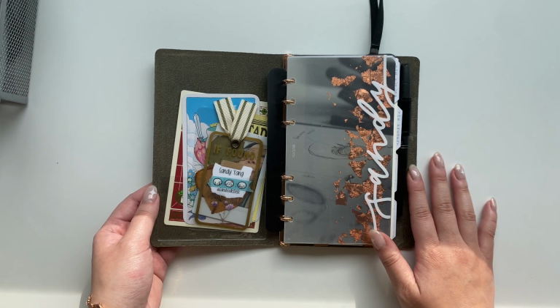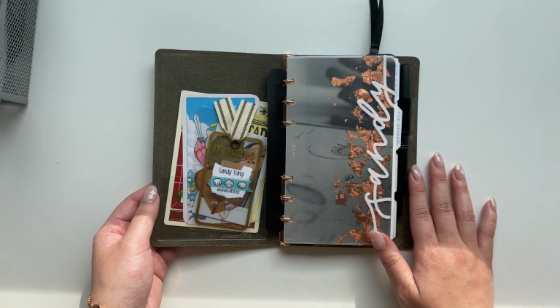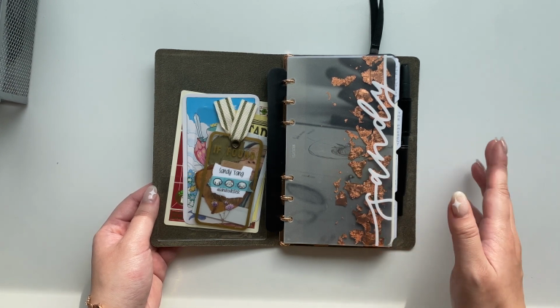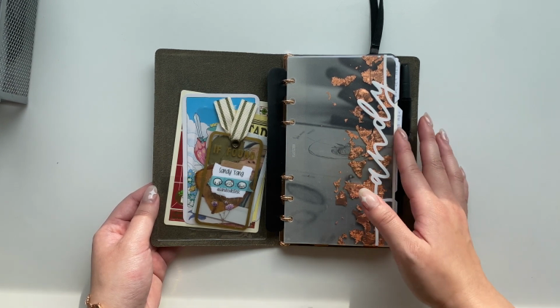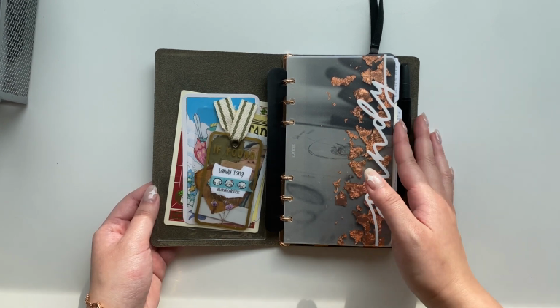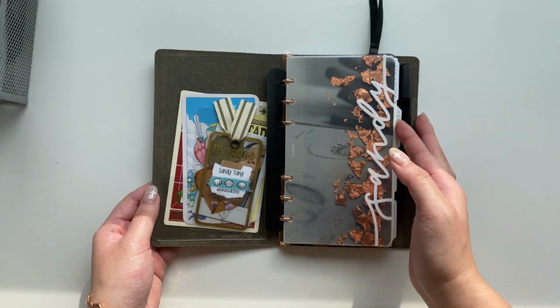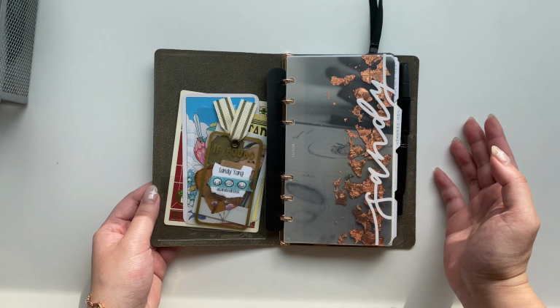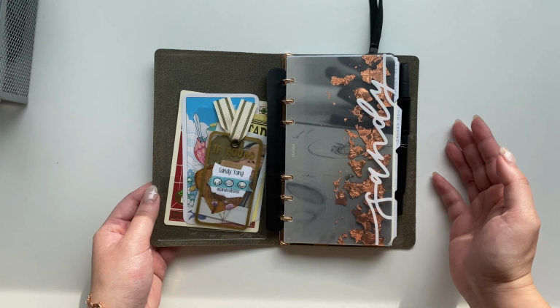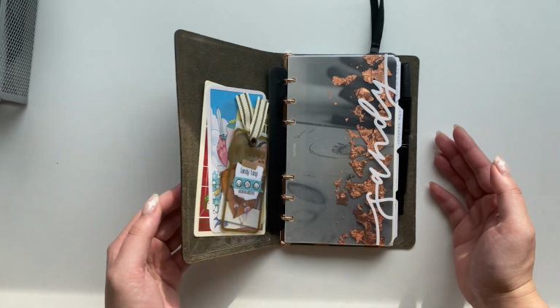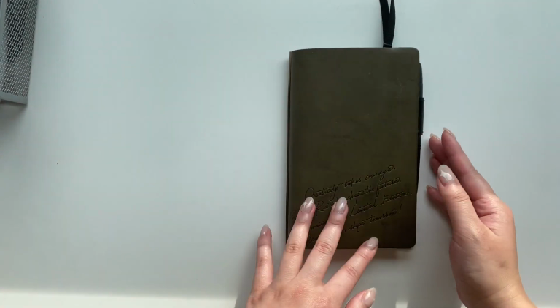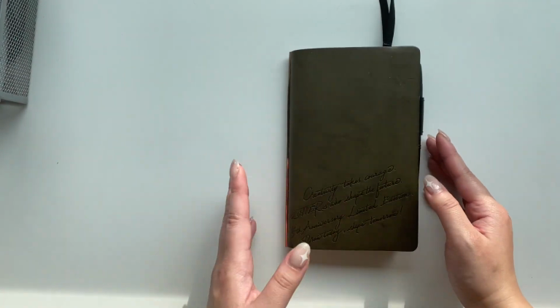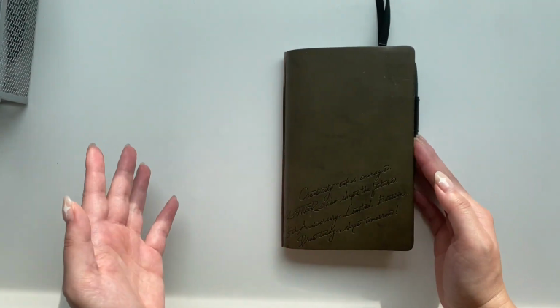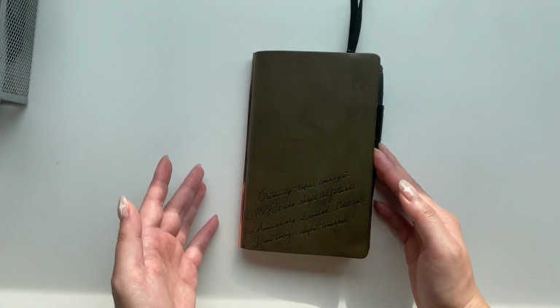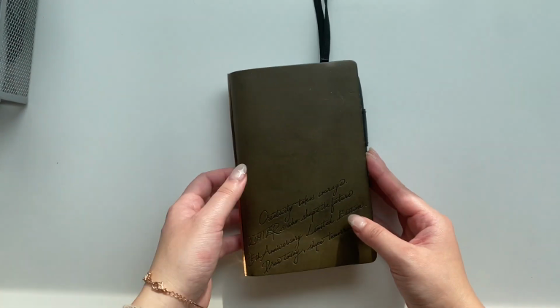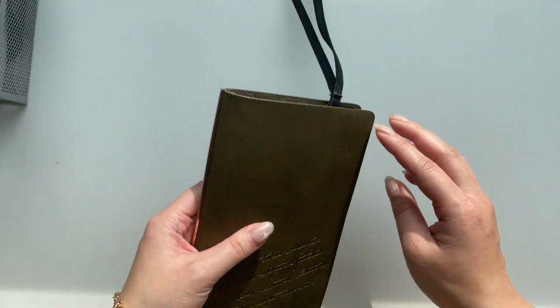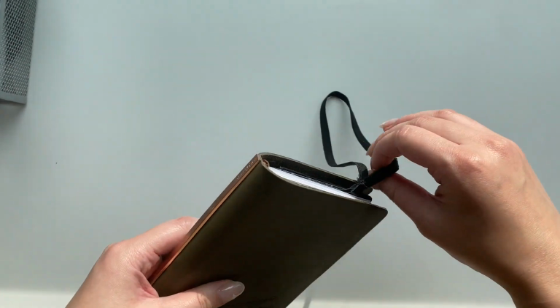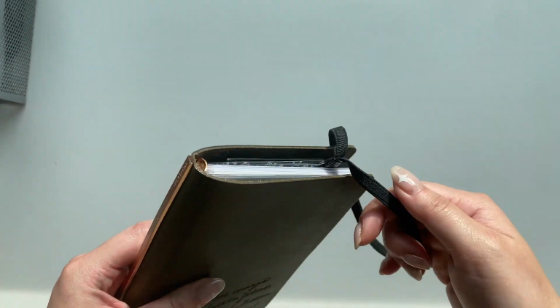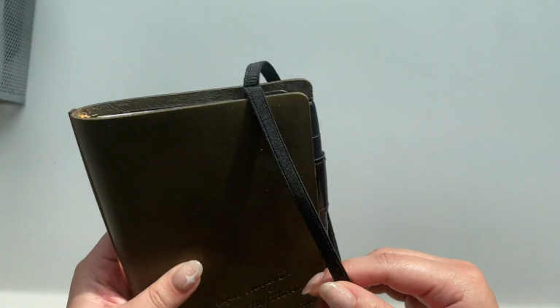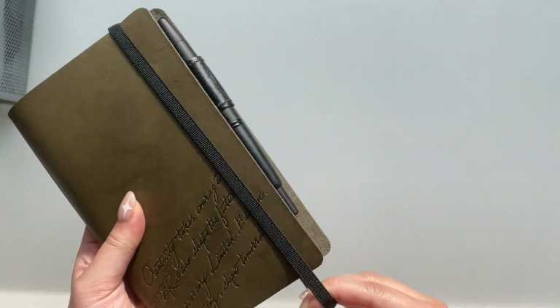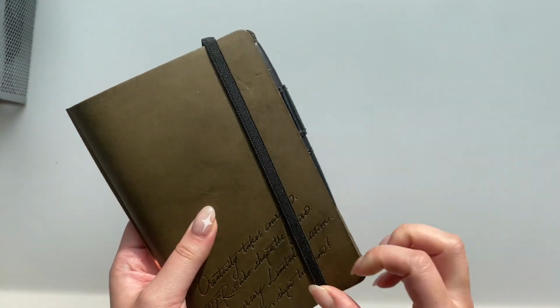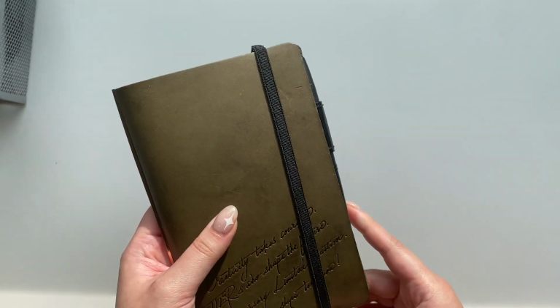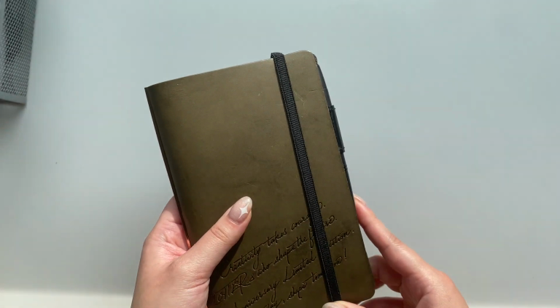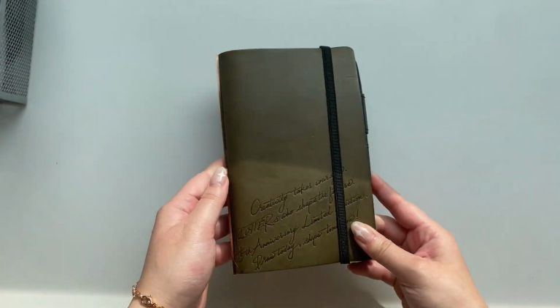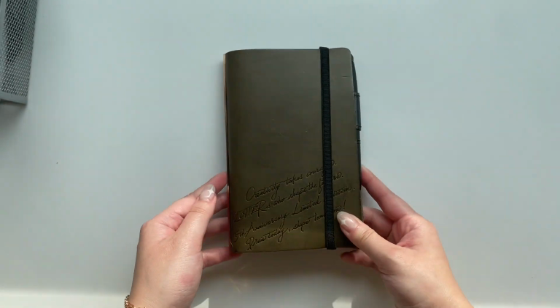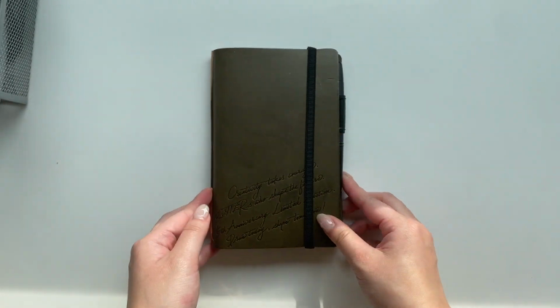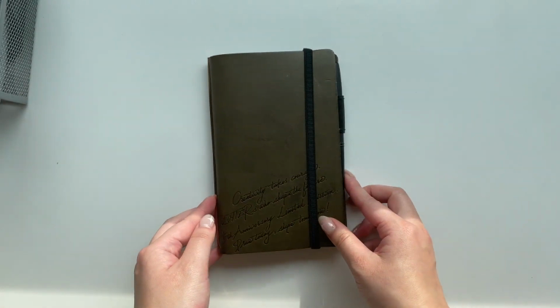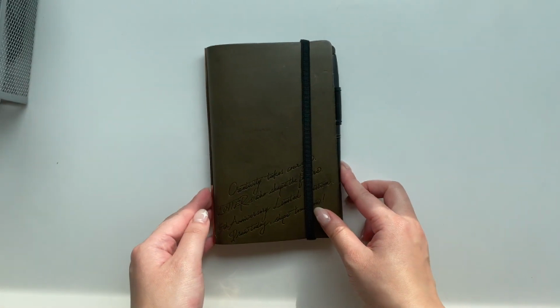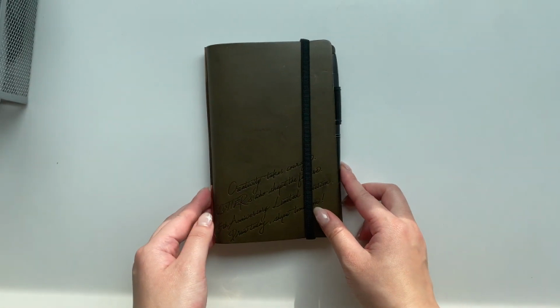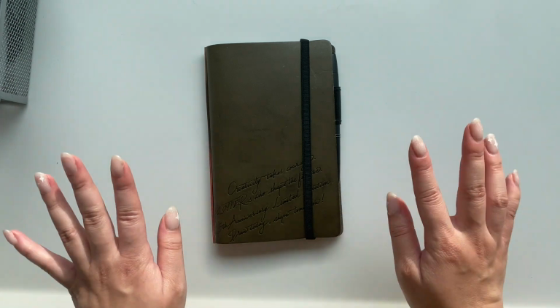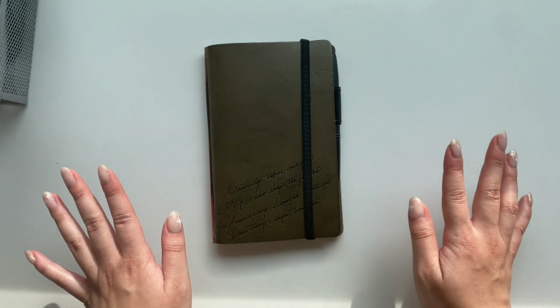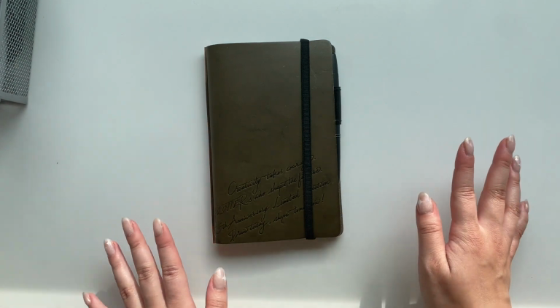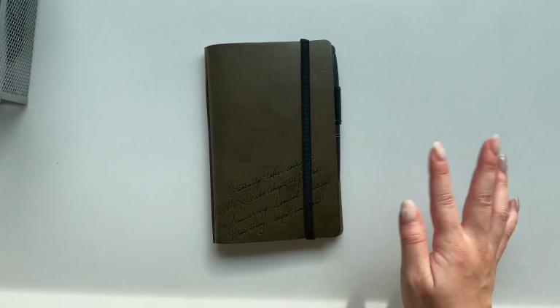Those are all my reasons why this system has been working for me over the last month or so. If you're using some sort of hybrid system between a bullet journal and rings, I'd love to hear what size you're using. If you have any other questions feel free to leave them in the comments — thanks so much for watching, bye!